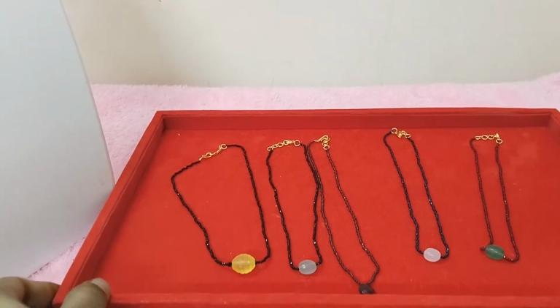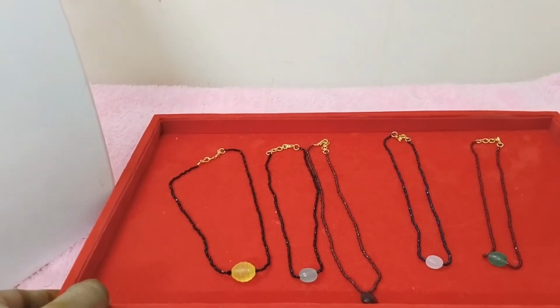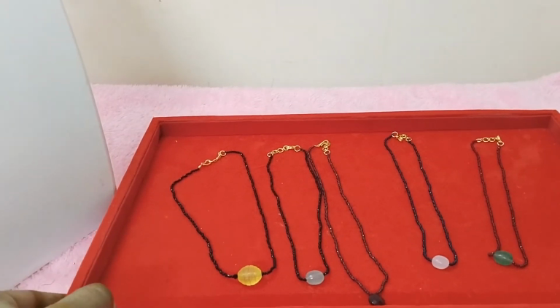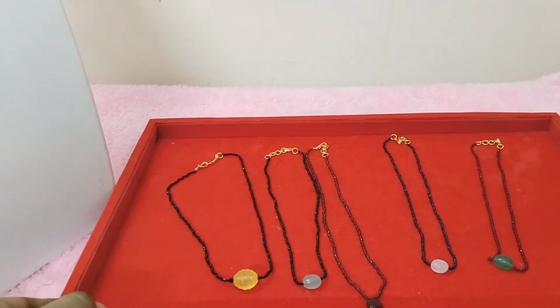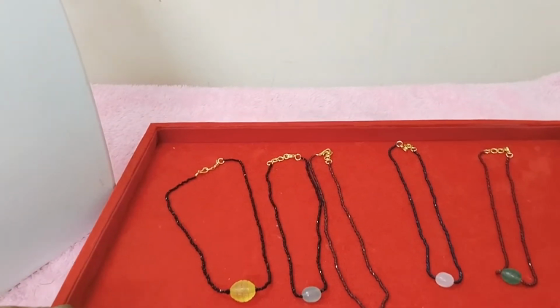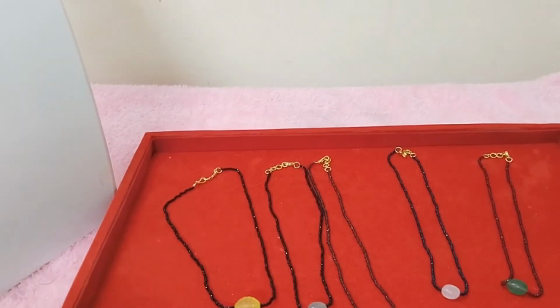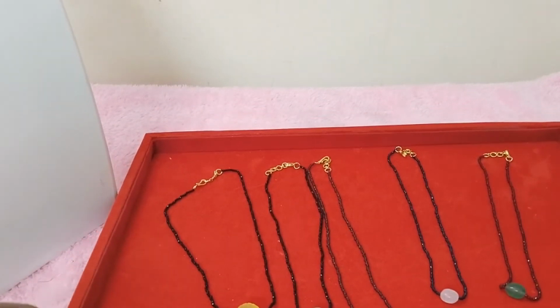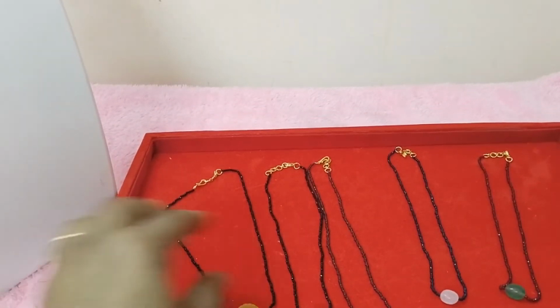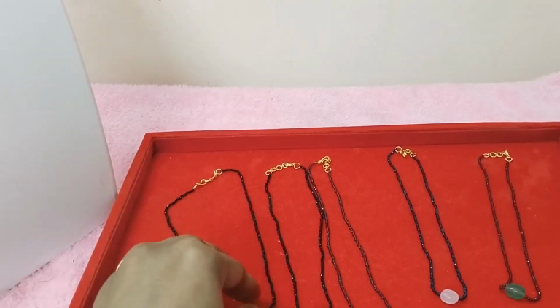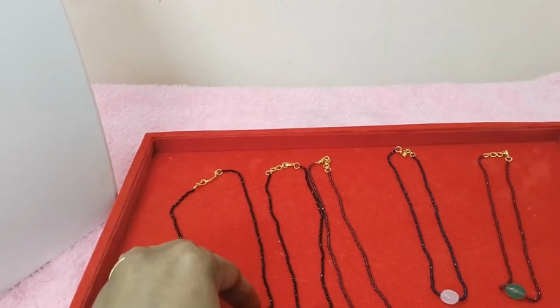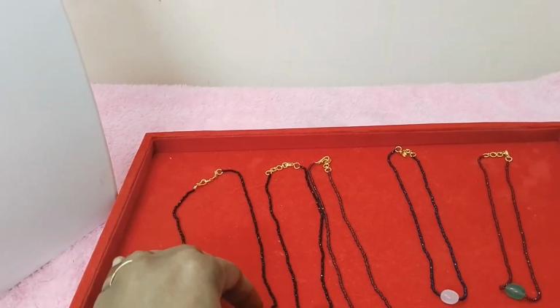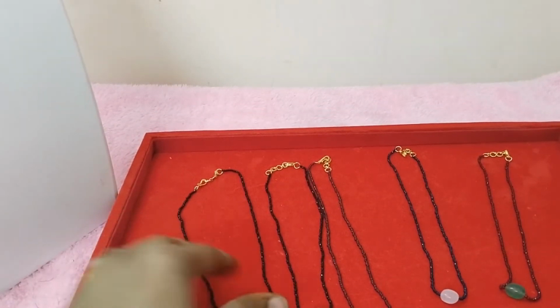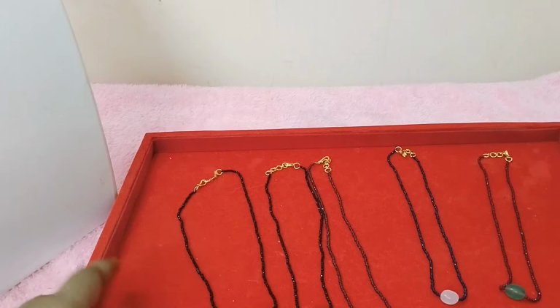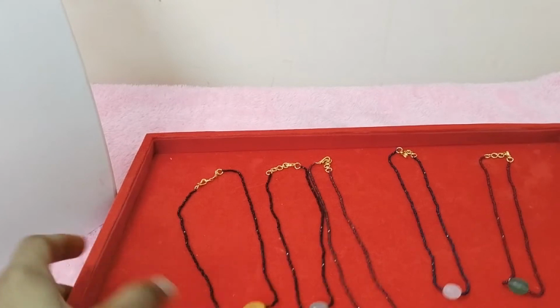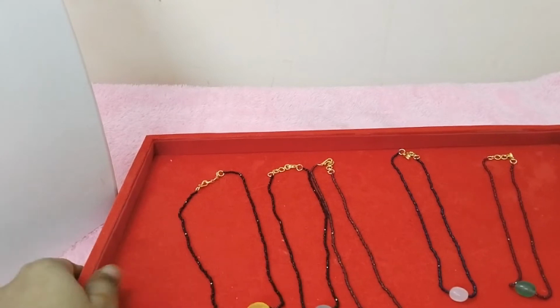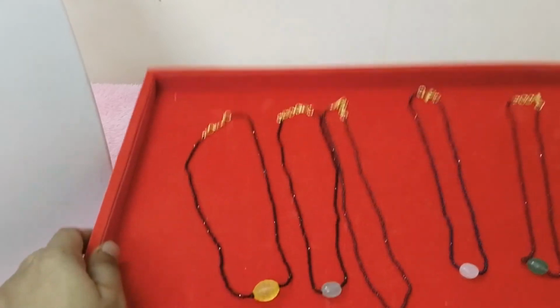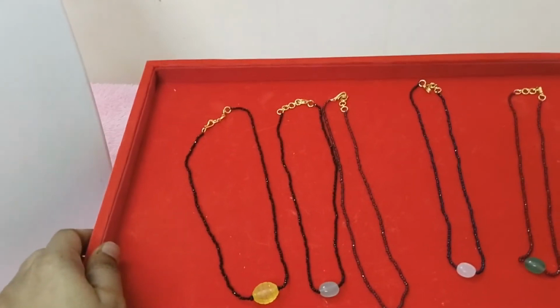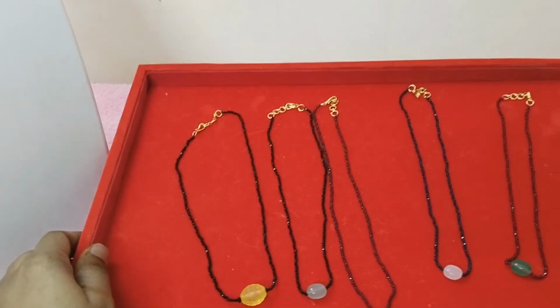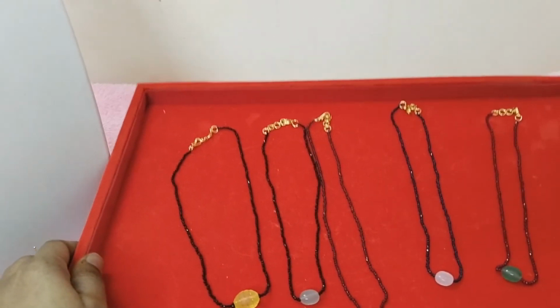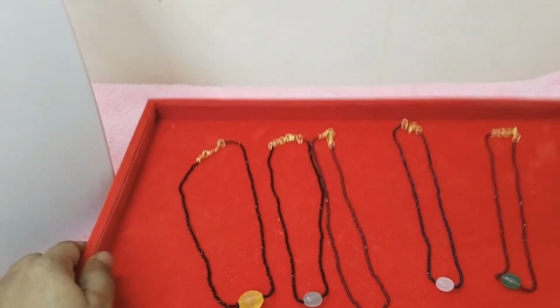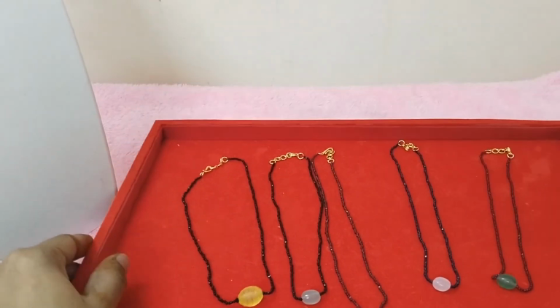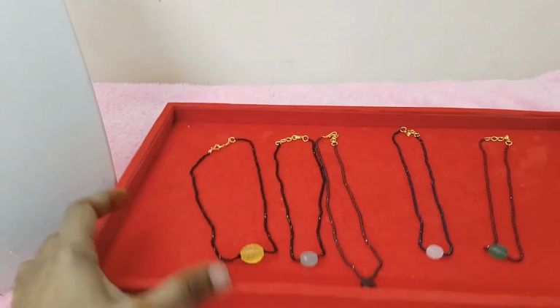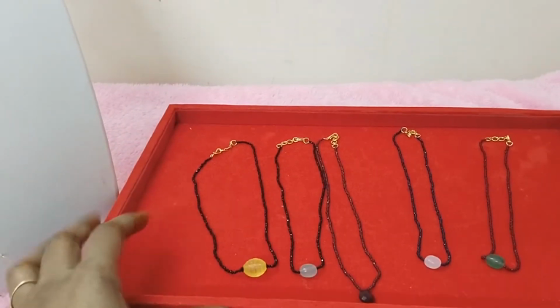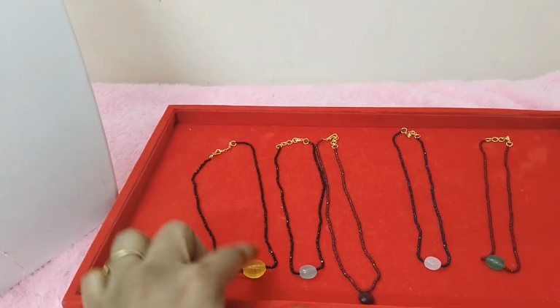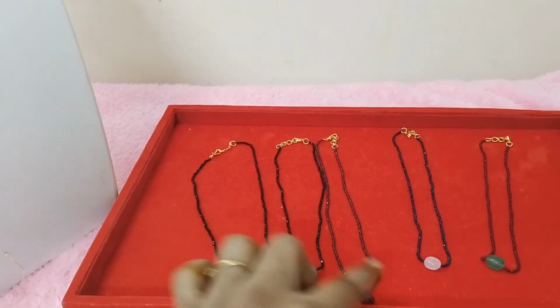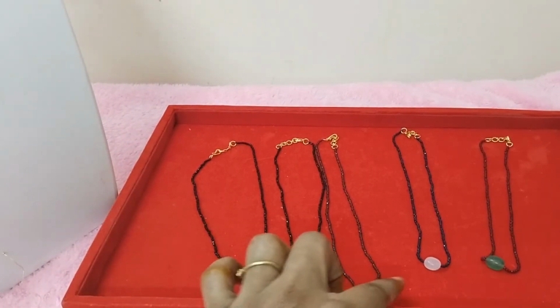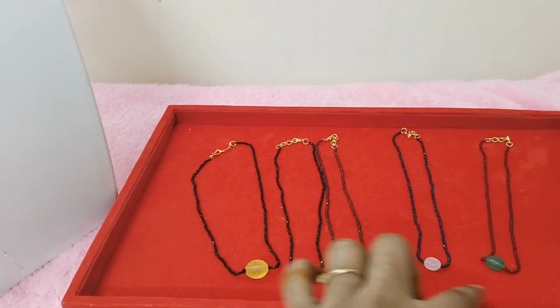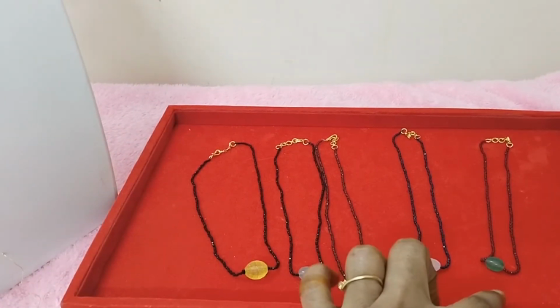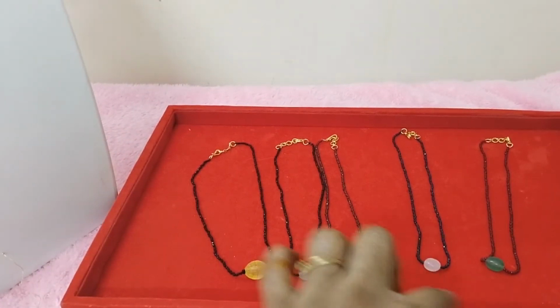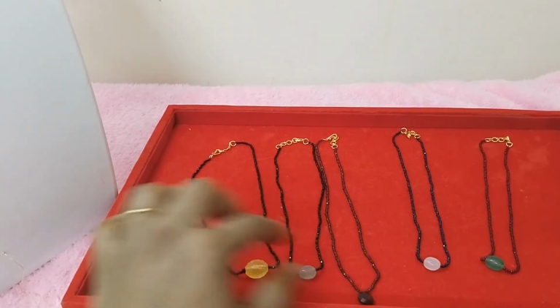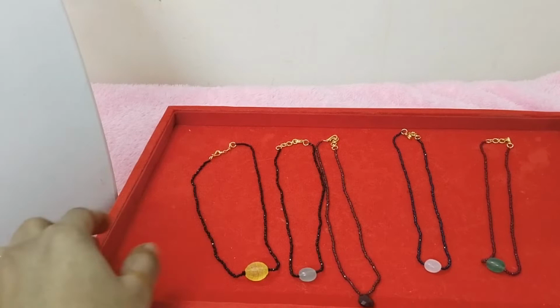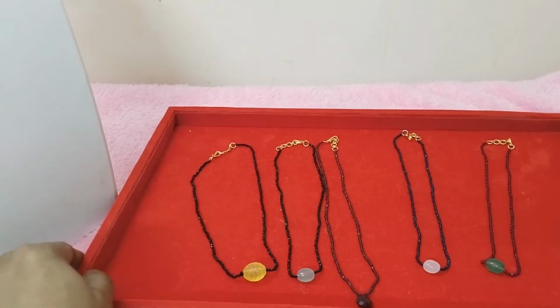In the customized order, we have to change single line spinels. We have different beads, and we are doing one by one.